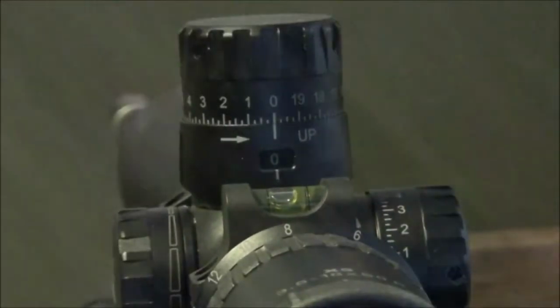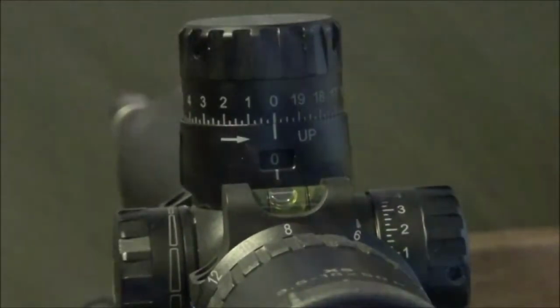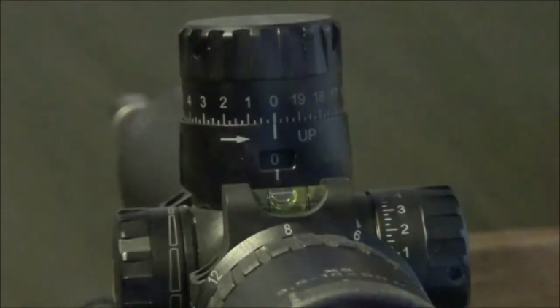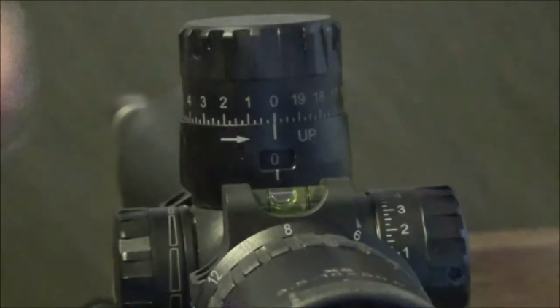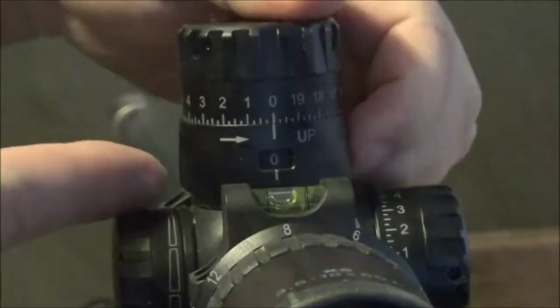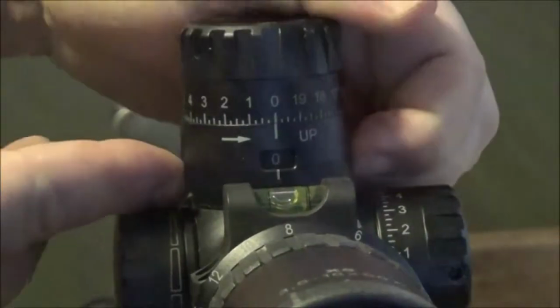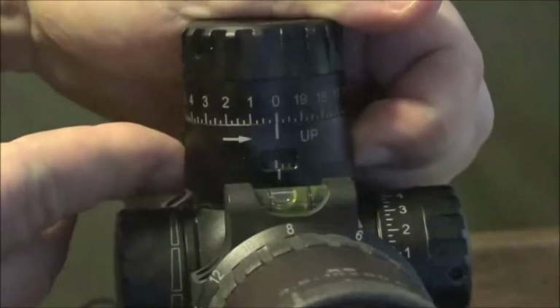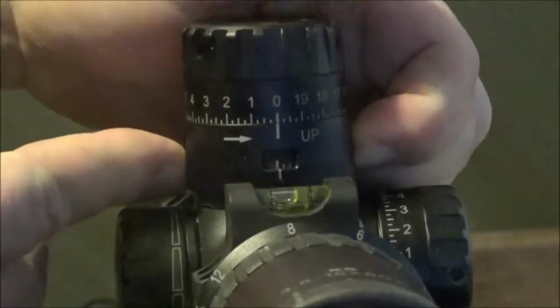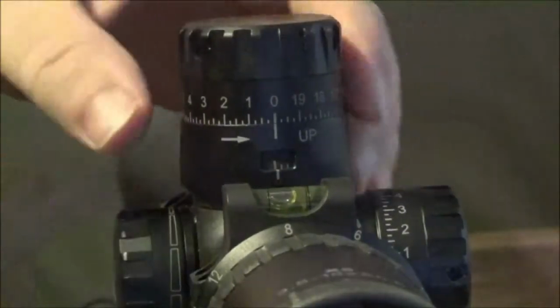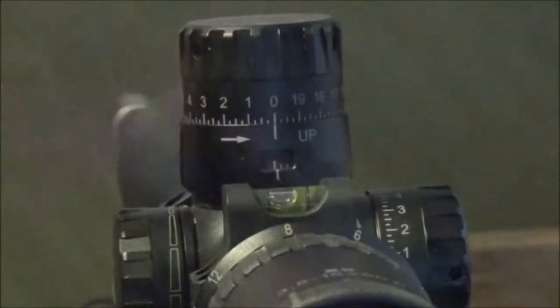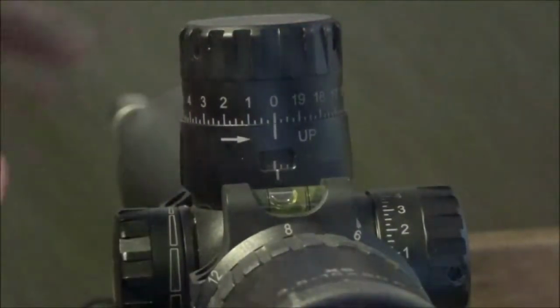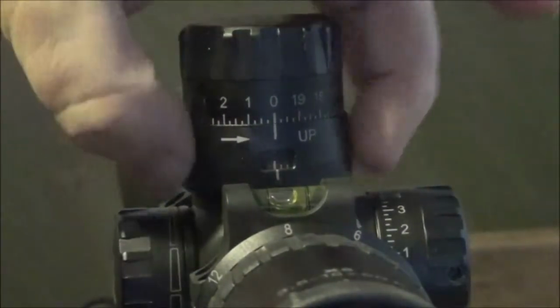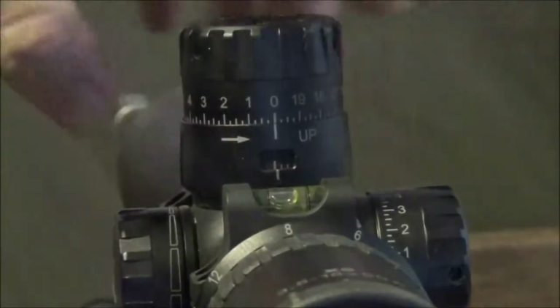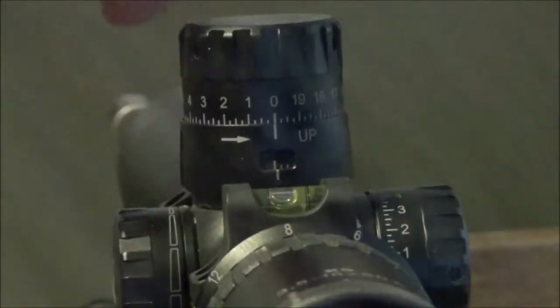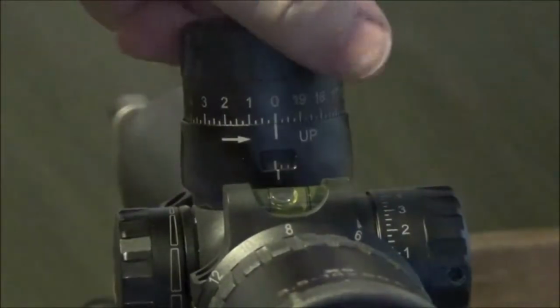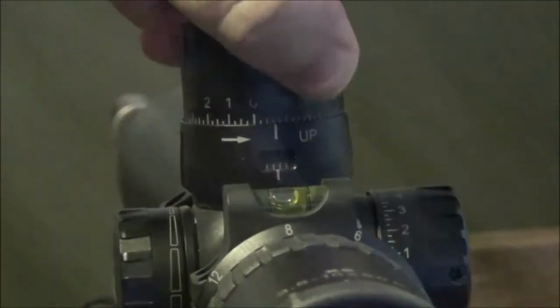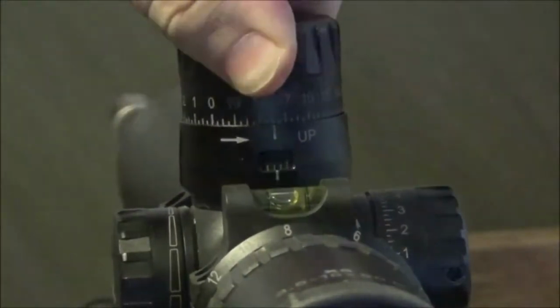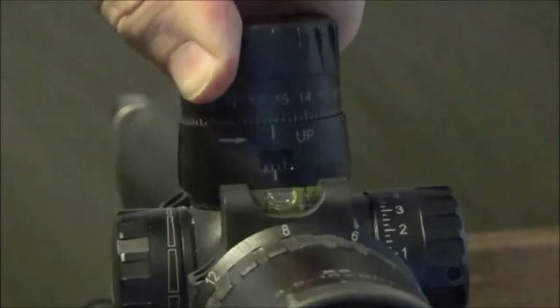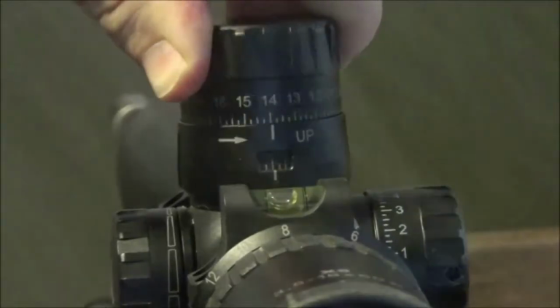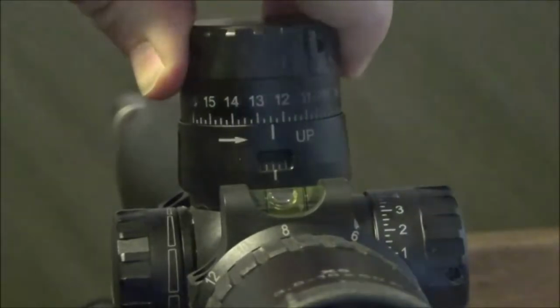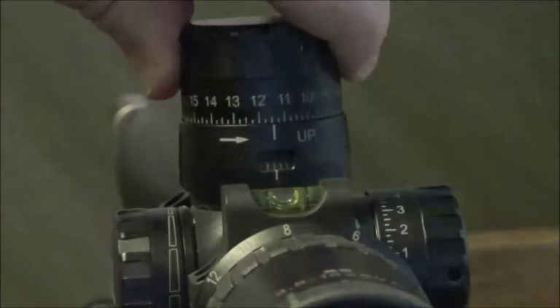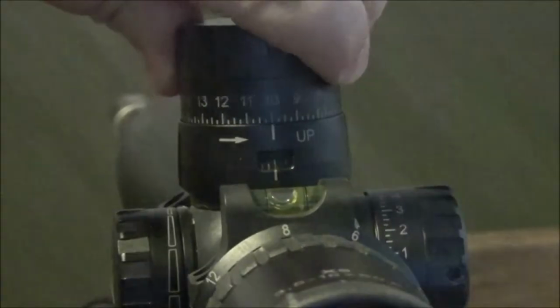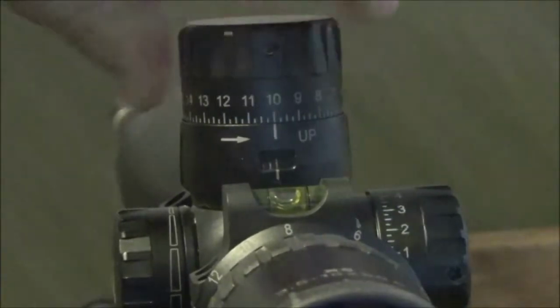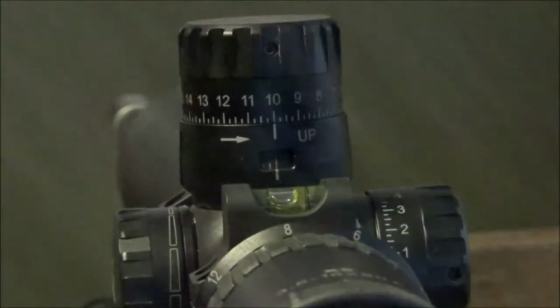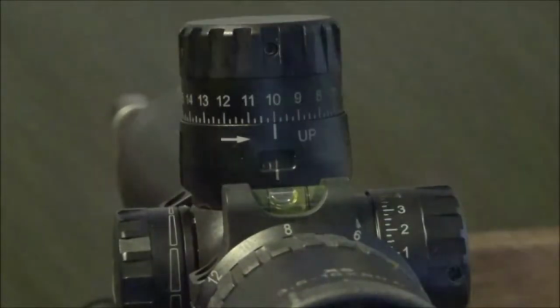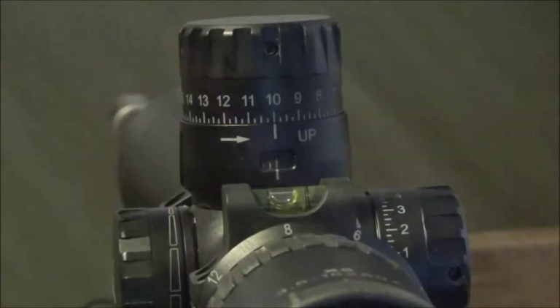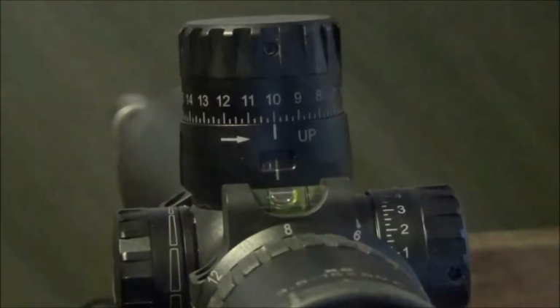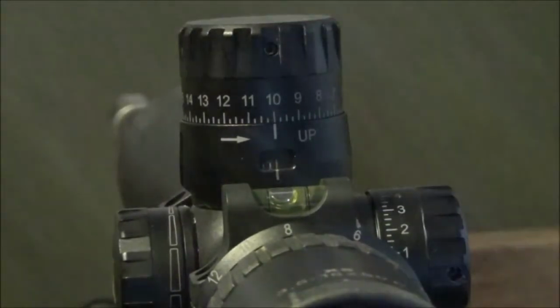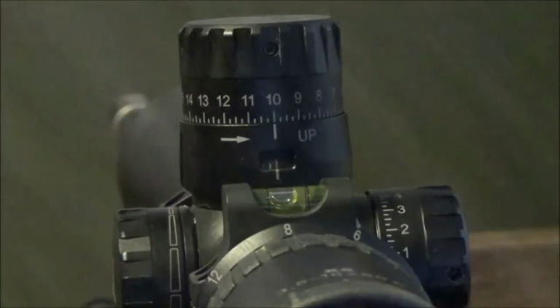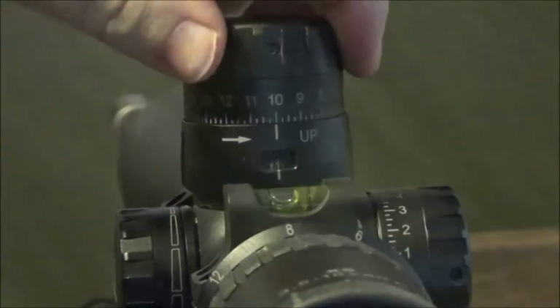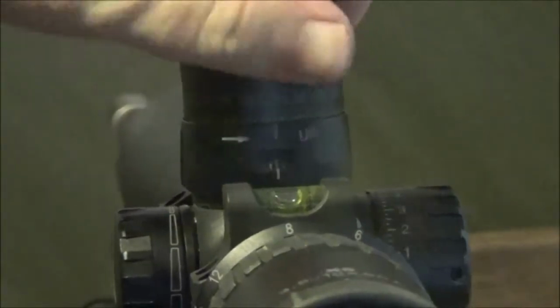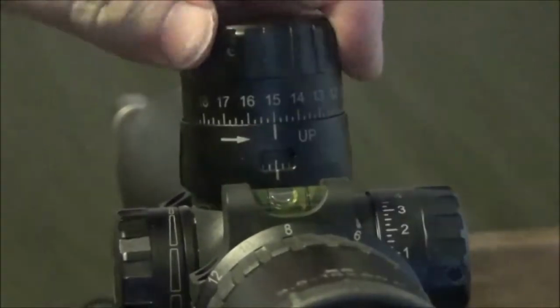Now the sub-zero — you pull up the side tabs on the bottom, or on the sides of the turret, and you can go all the way down to 10 minutes below your set zero. Pretty cool features.